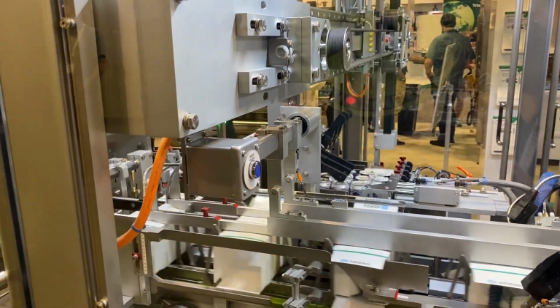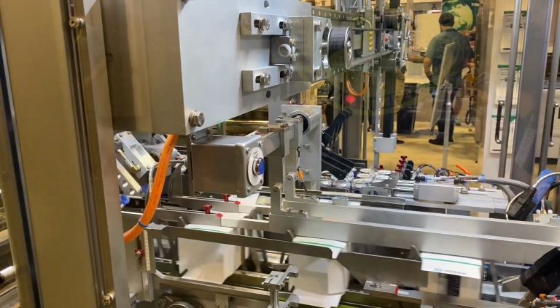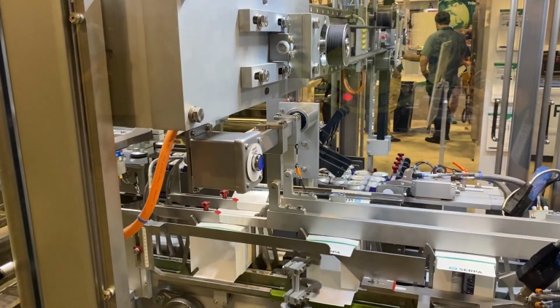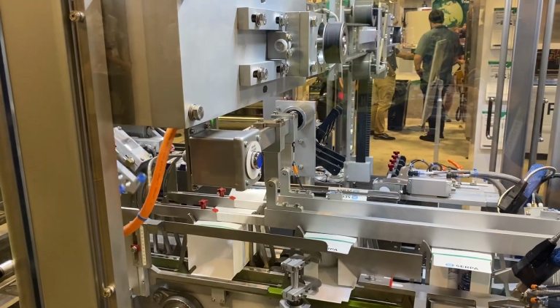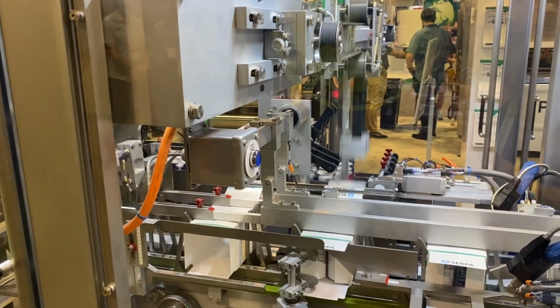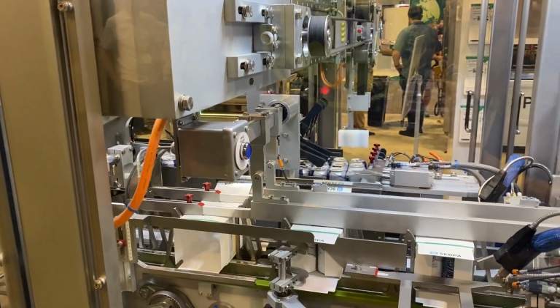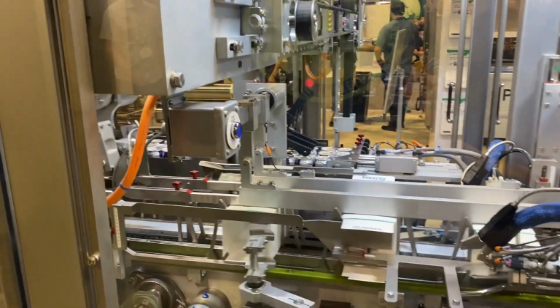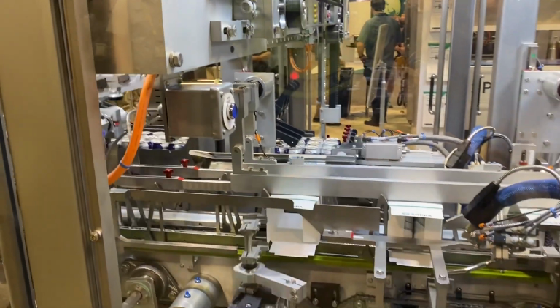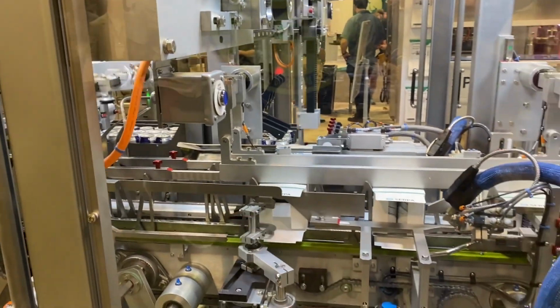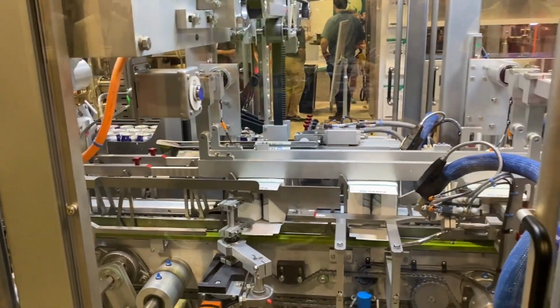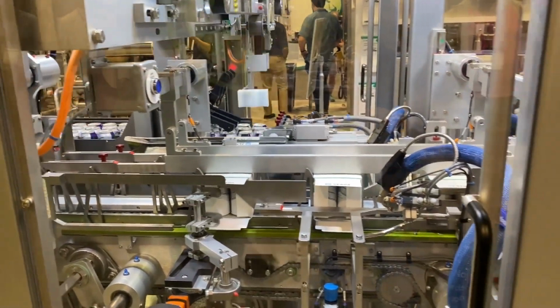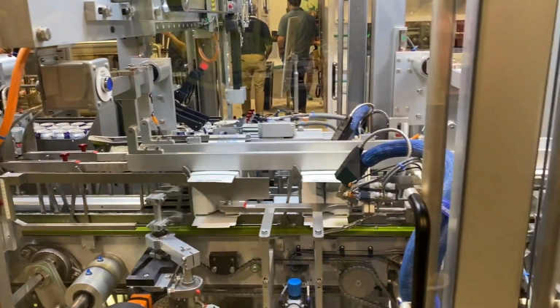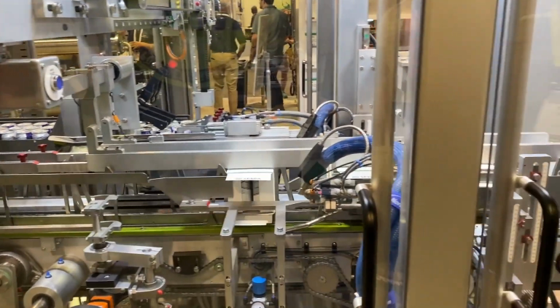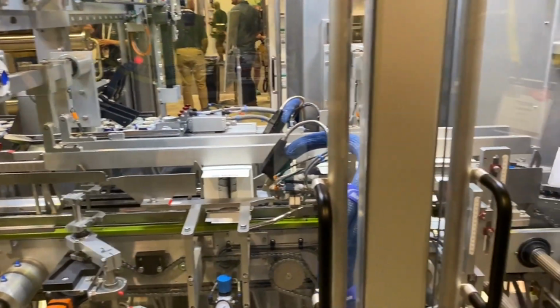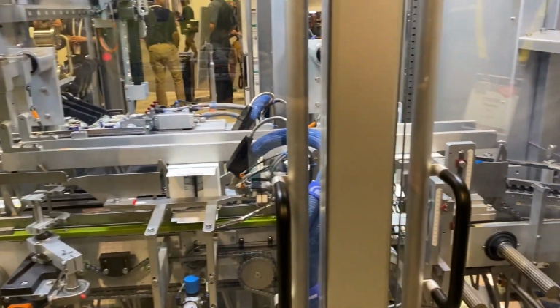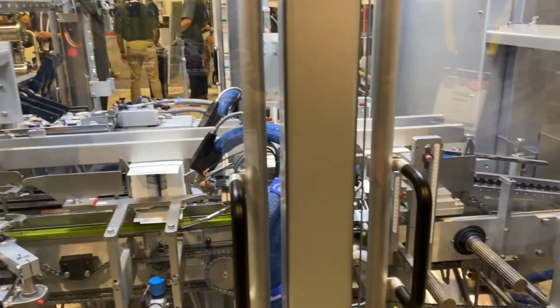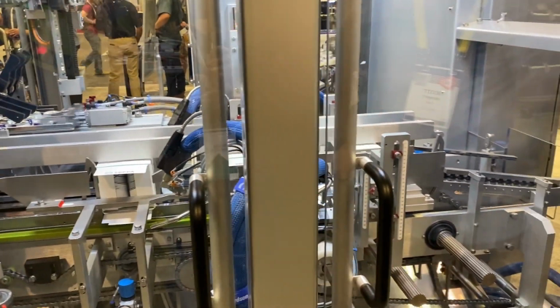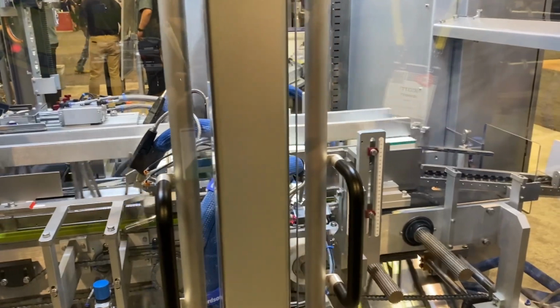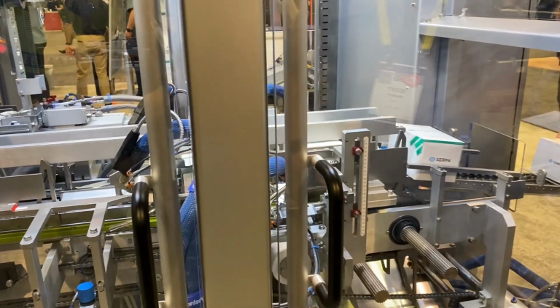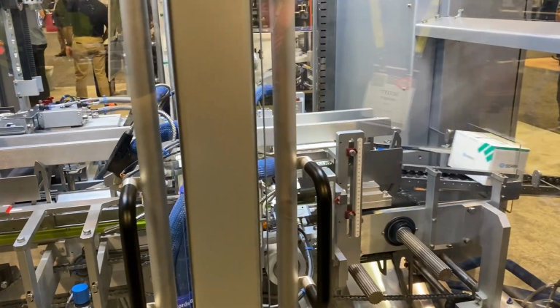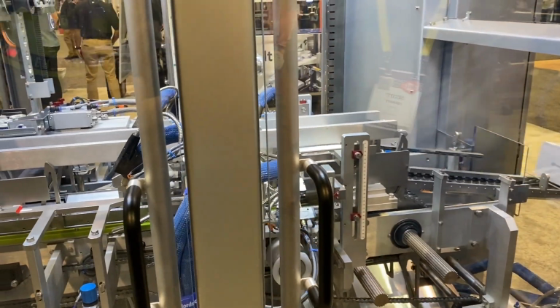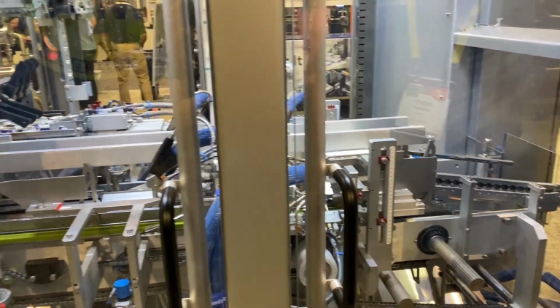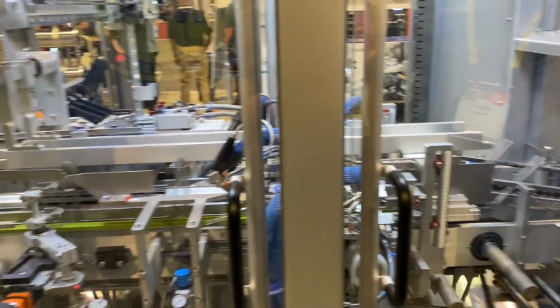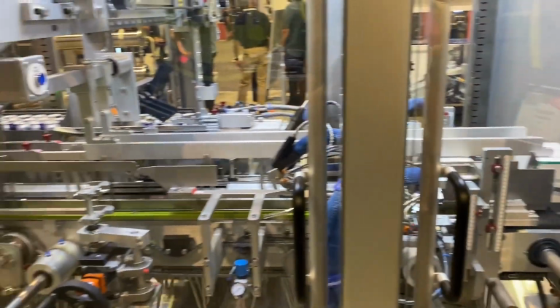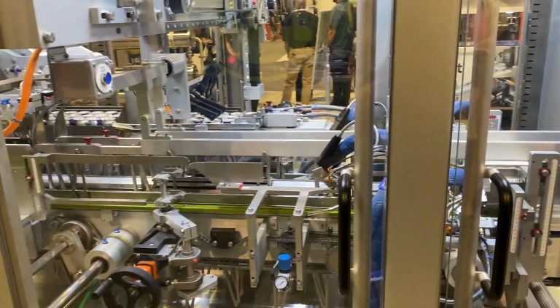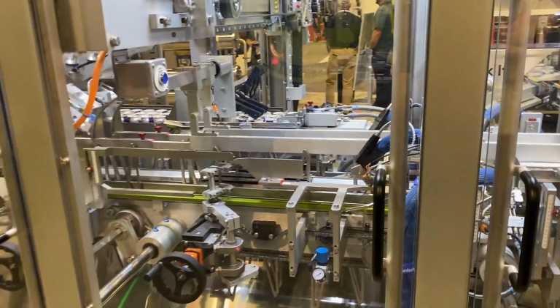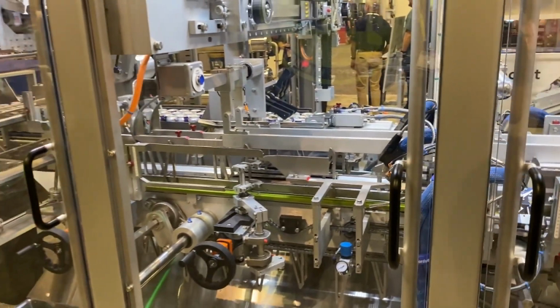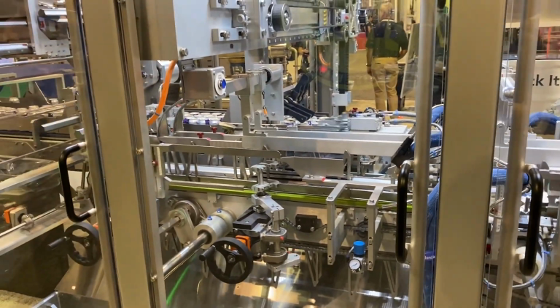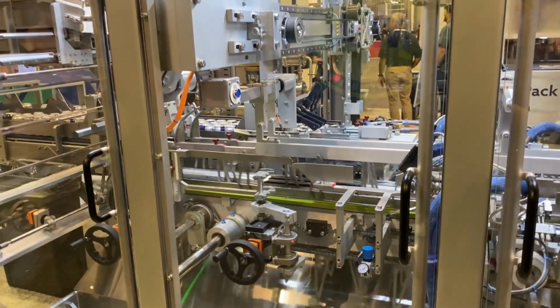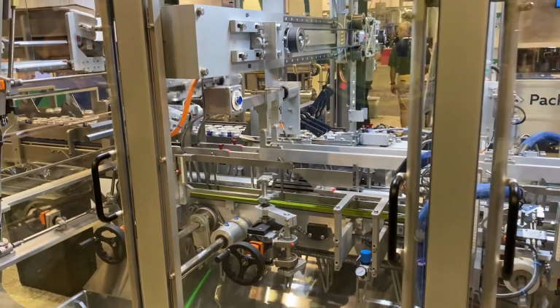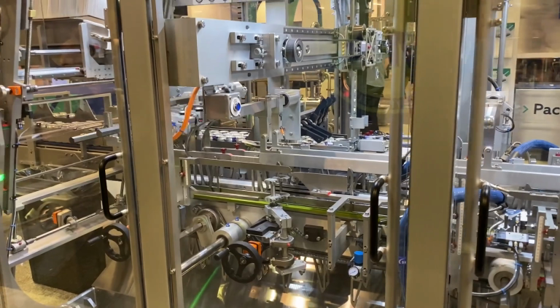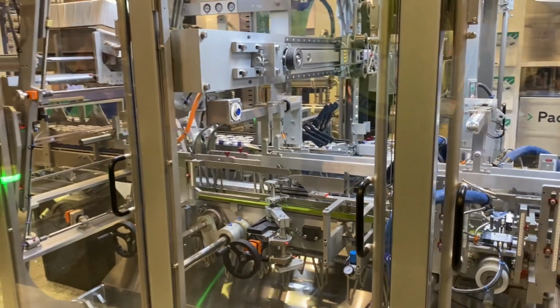We'll just run a couple cases here. Let that clear out and then we can walk inside.